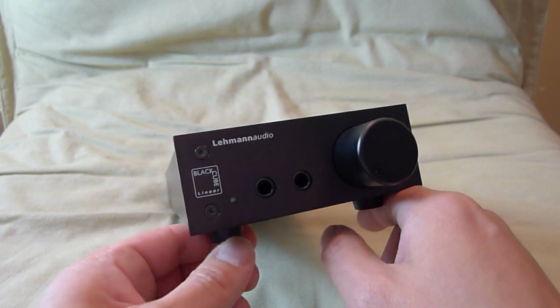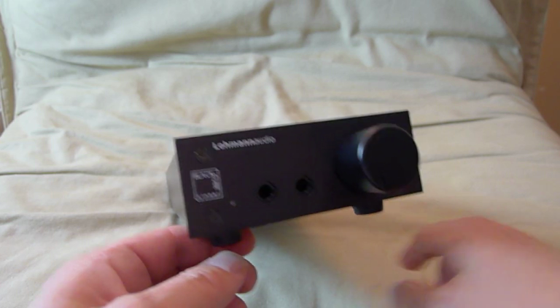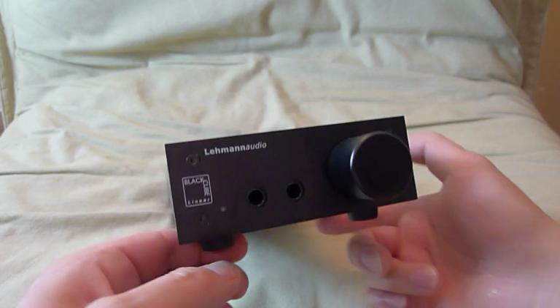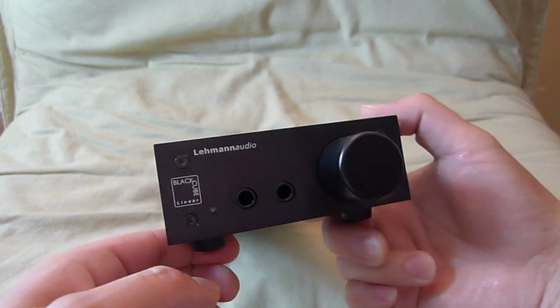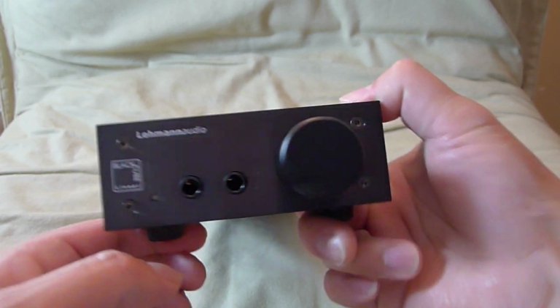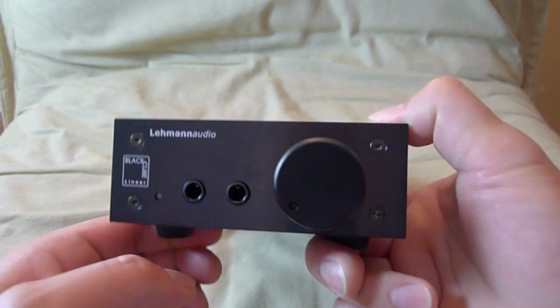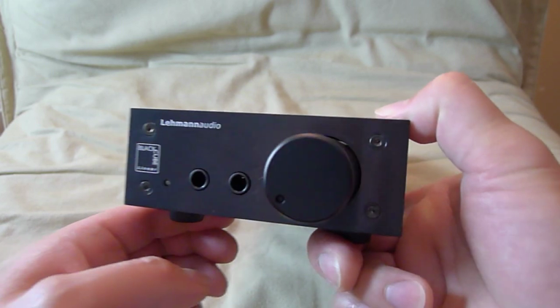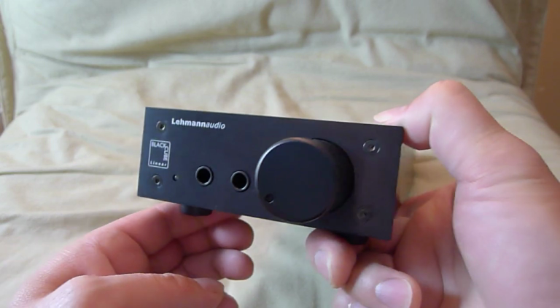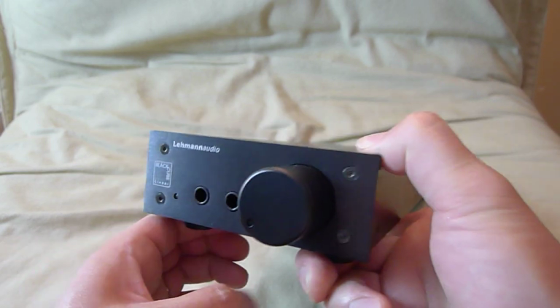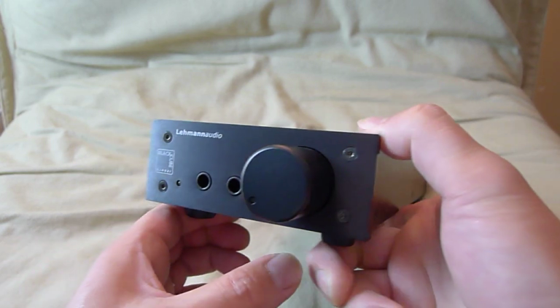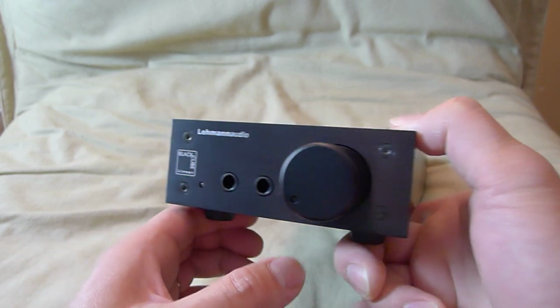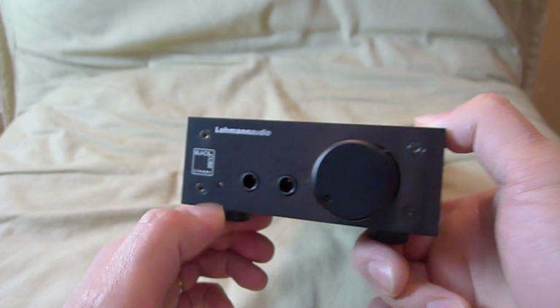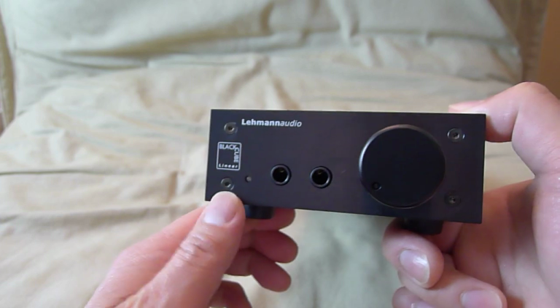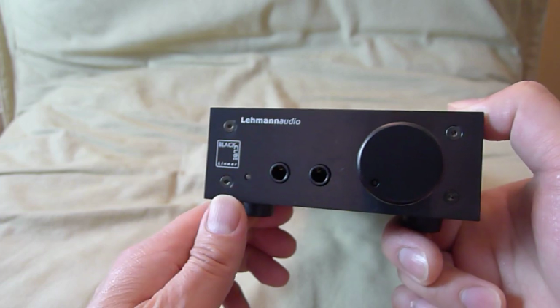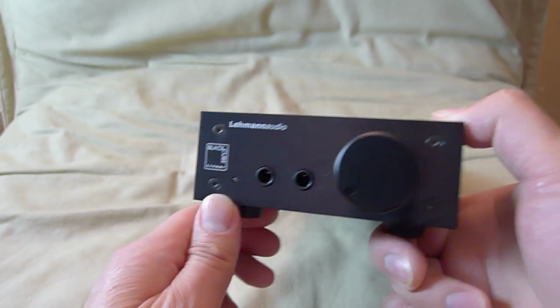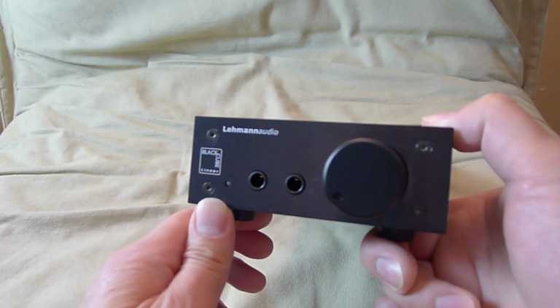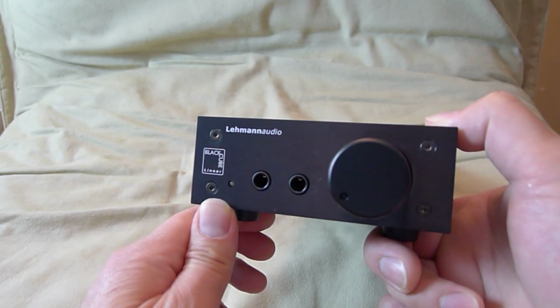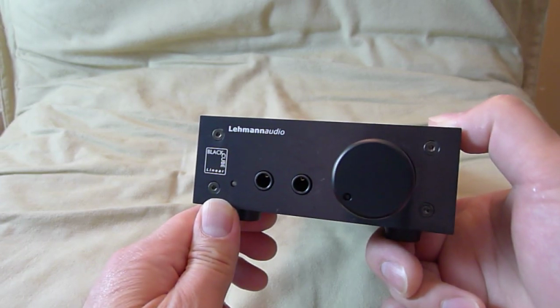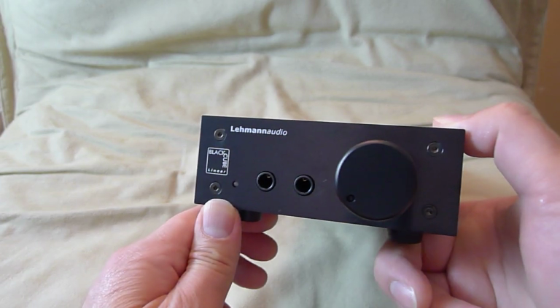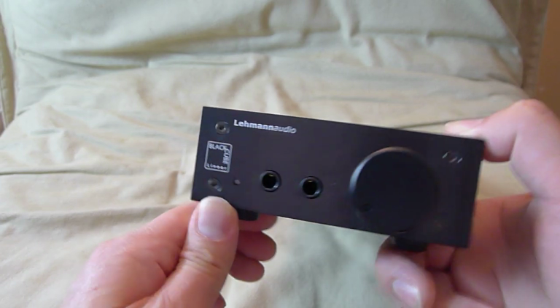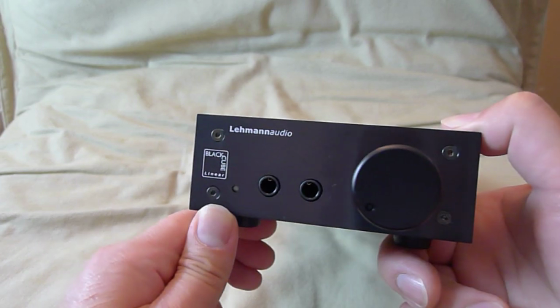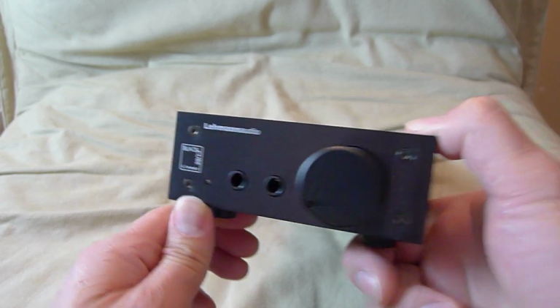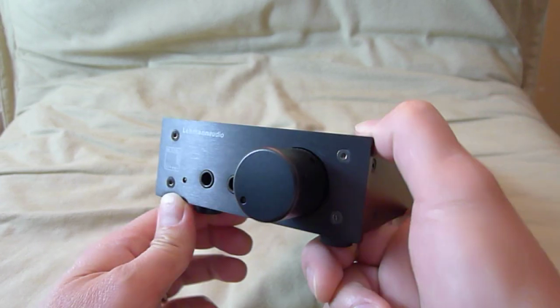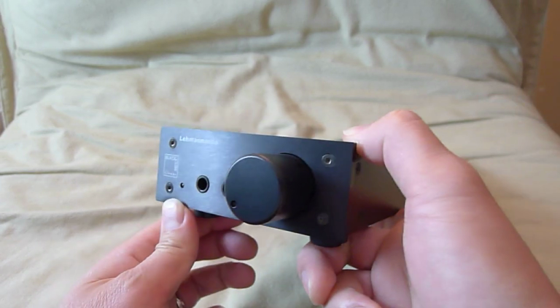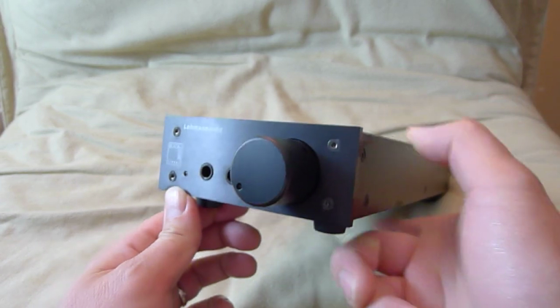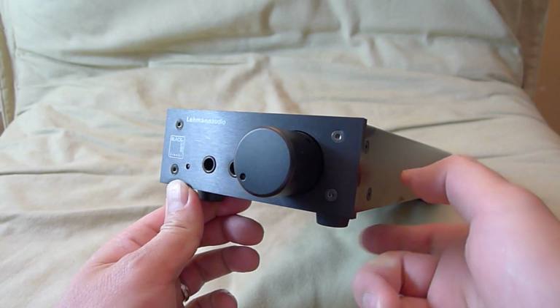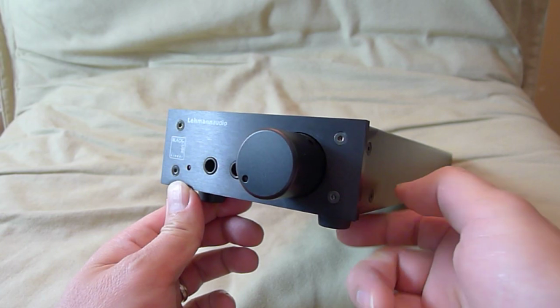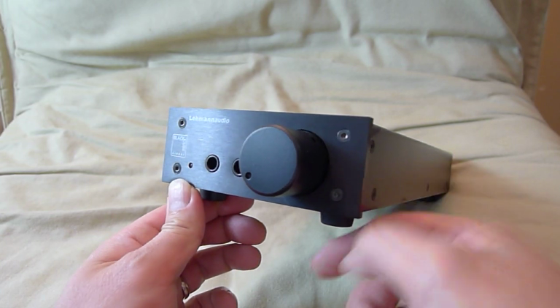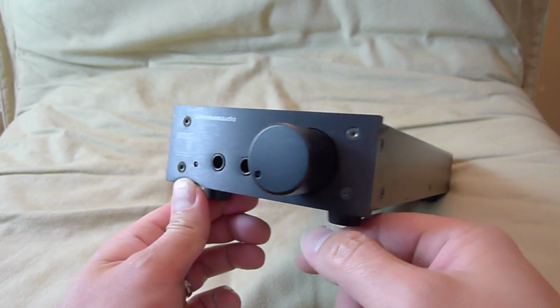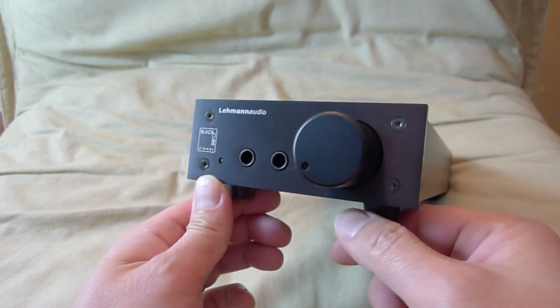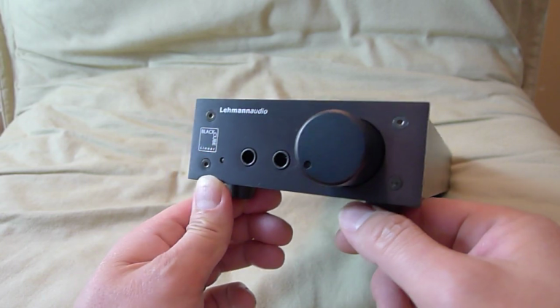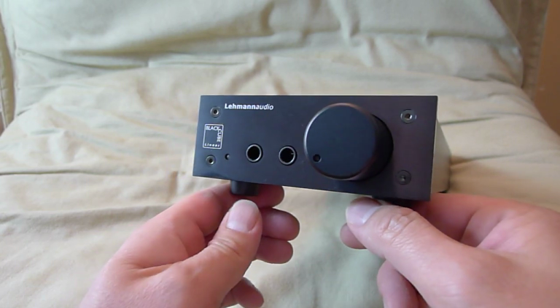So this is my quick review of the Lehman Audio Black Cube Linear headphone amplifier. I think you should definitely at least audition it, if not buy it.